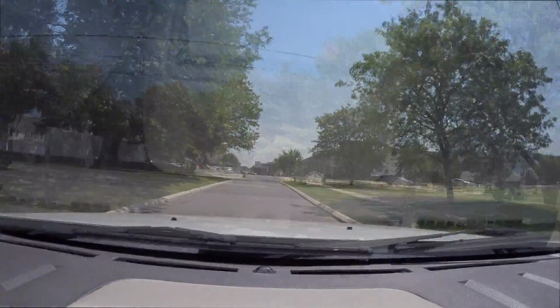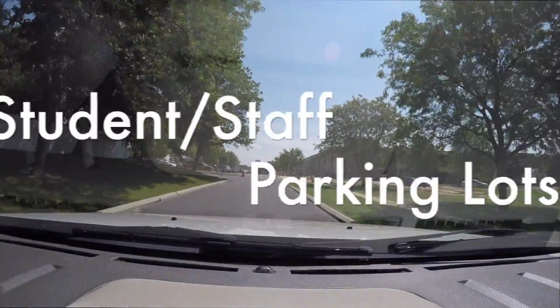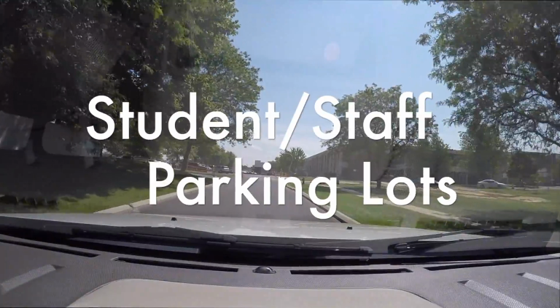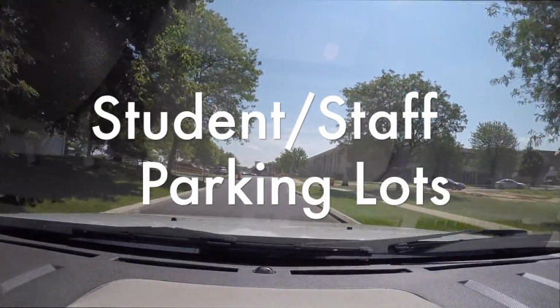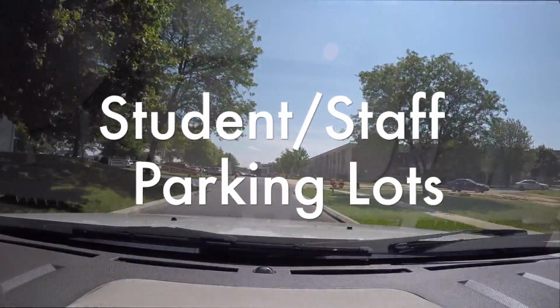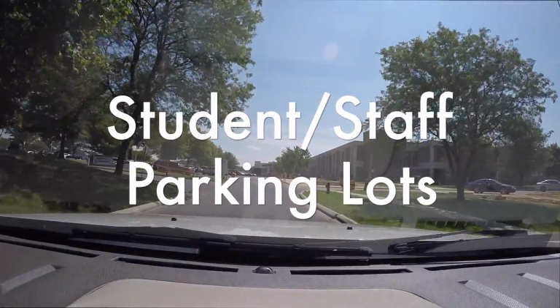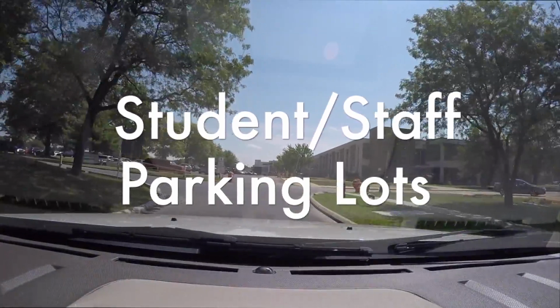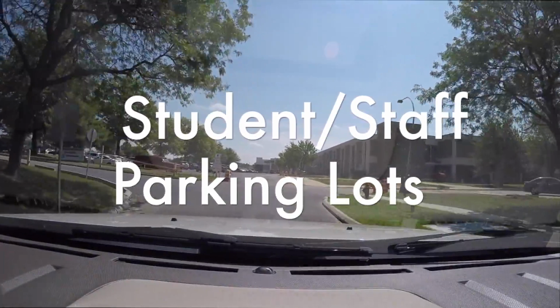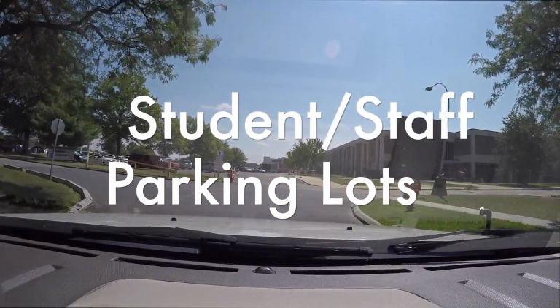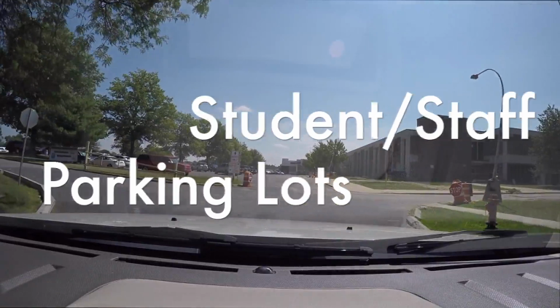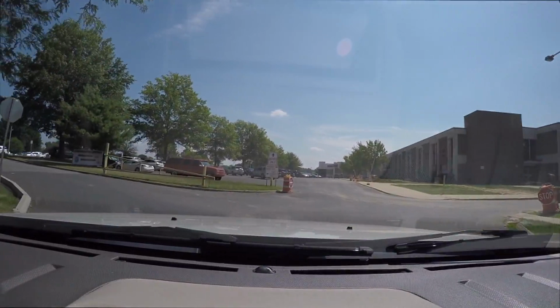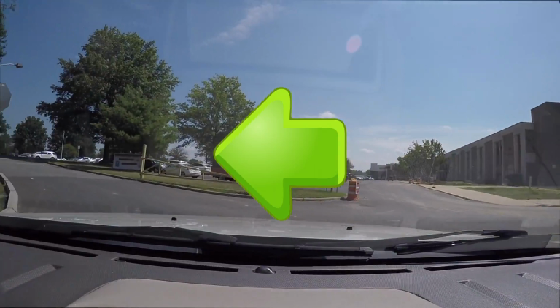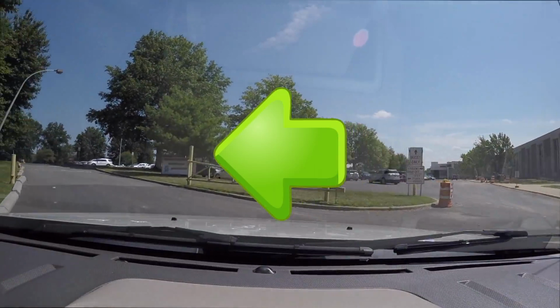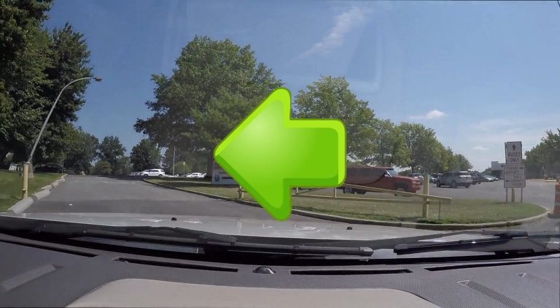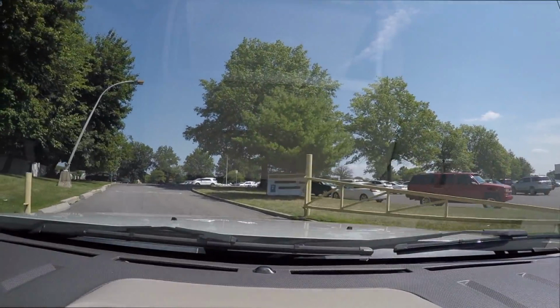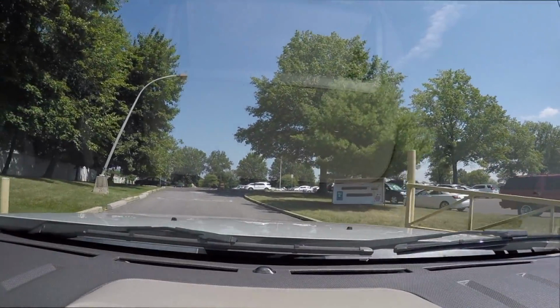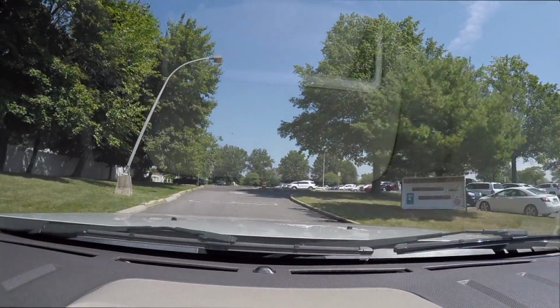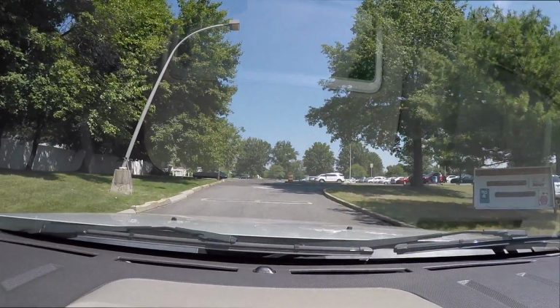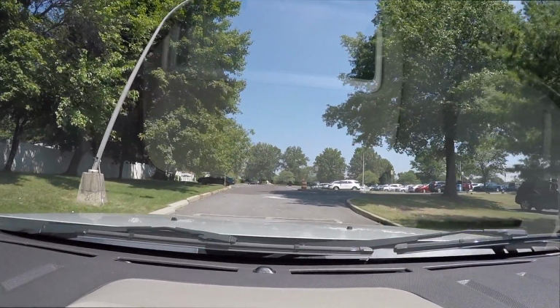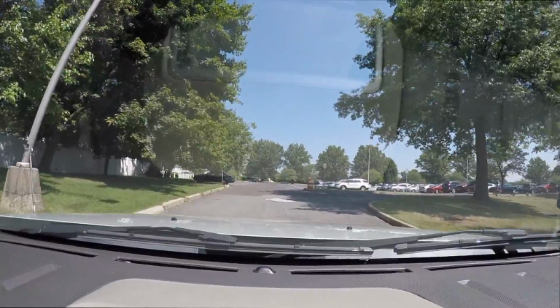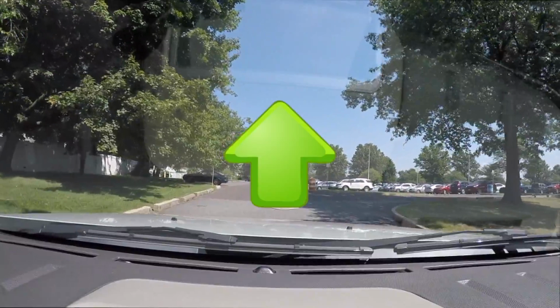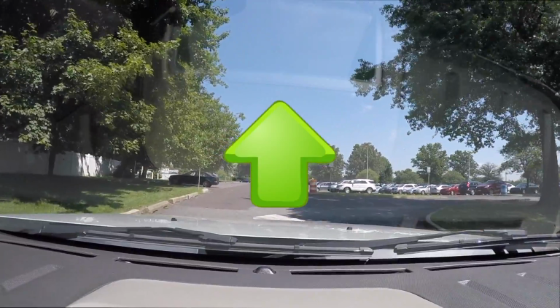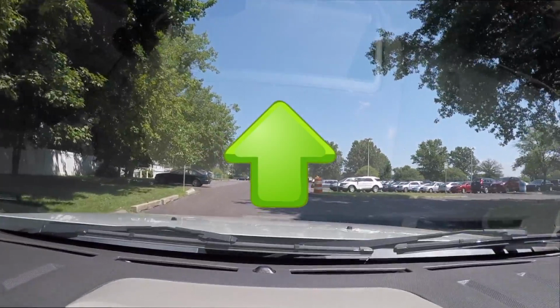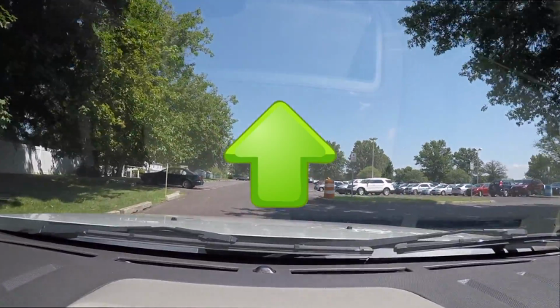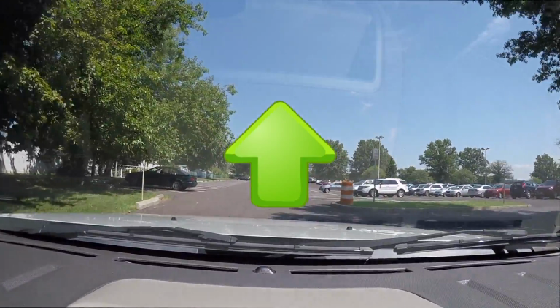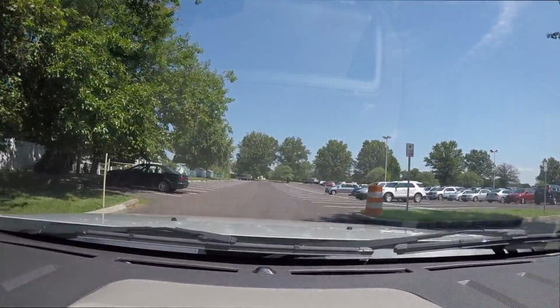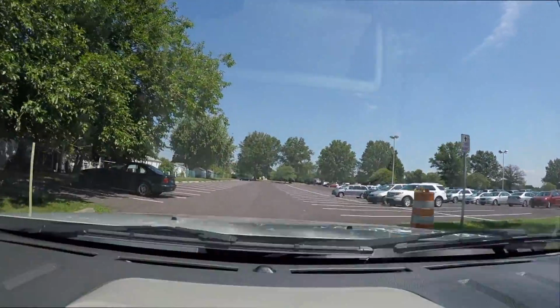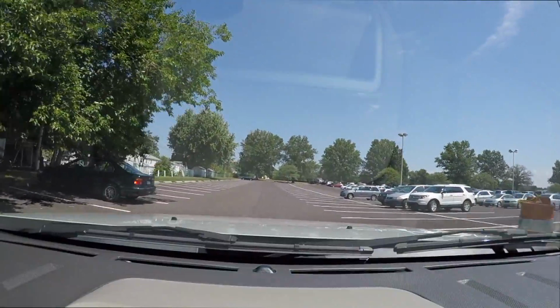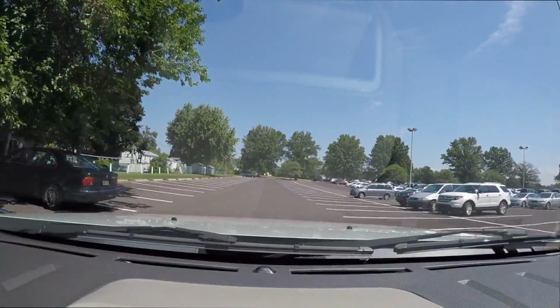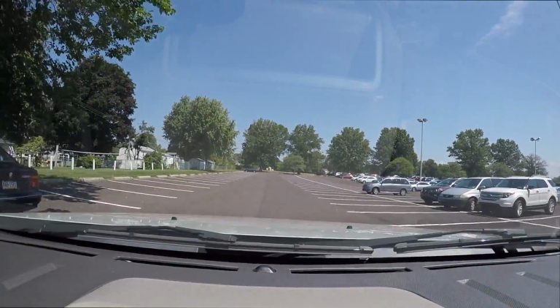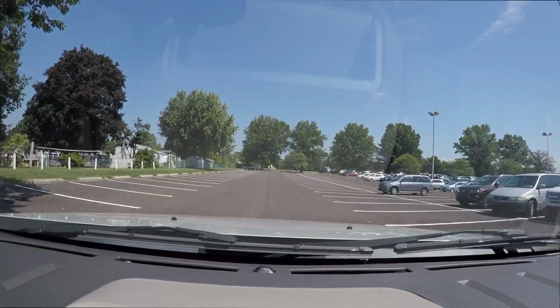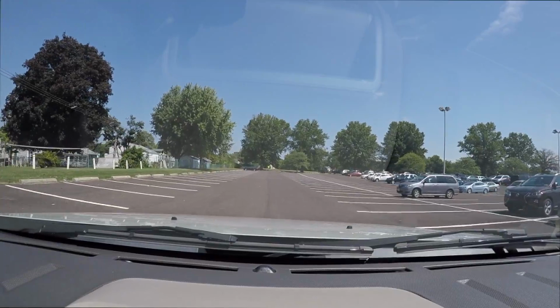If you are a staff member or a student who drives to school, follow these steps. As you enter the school, make the first left and then continue straight. Students are permitted to park in this lane and the next lane over.